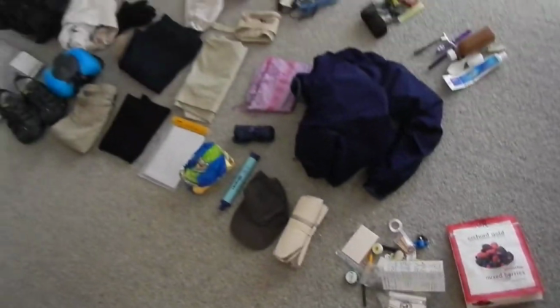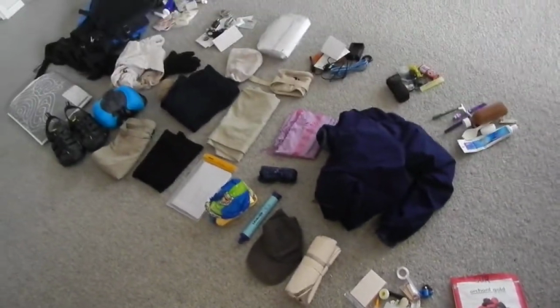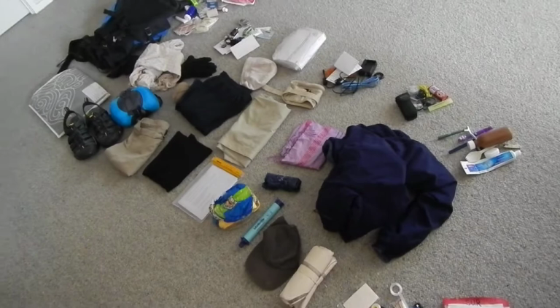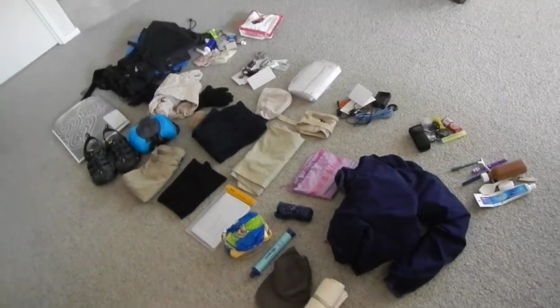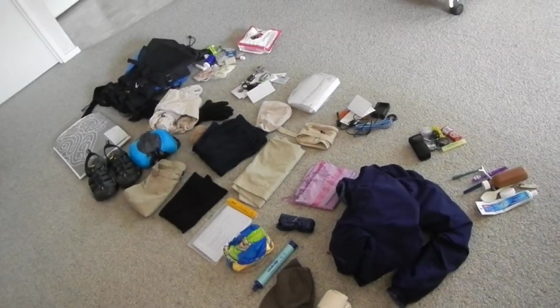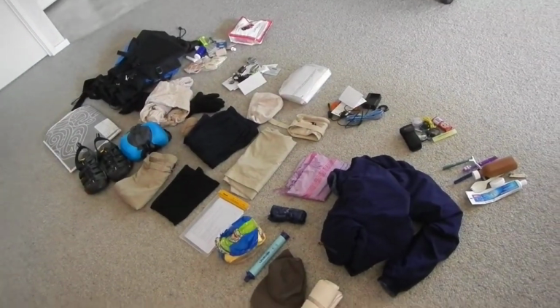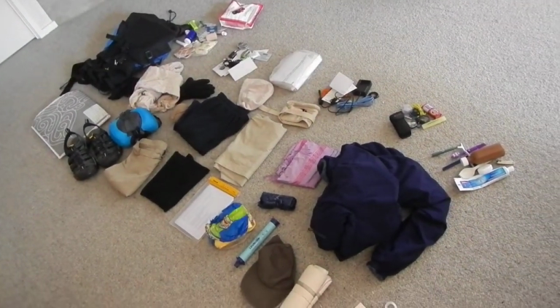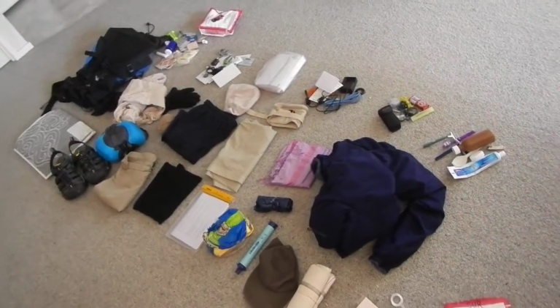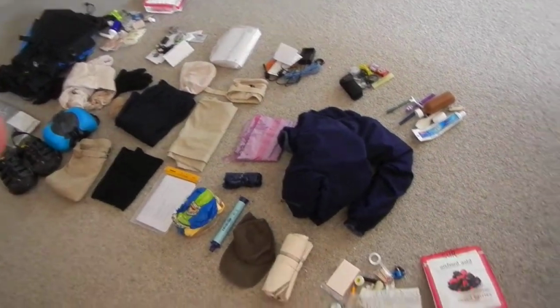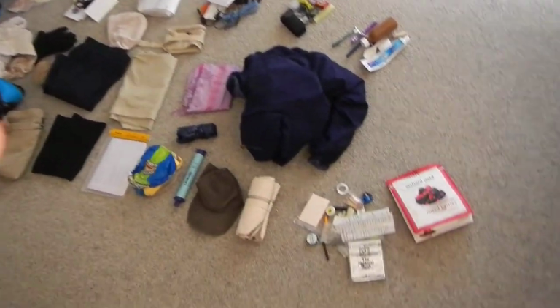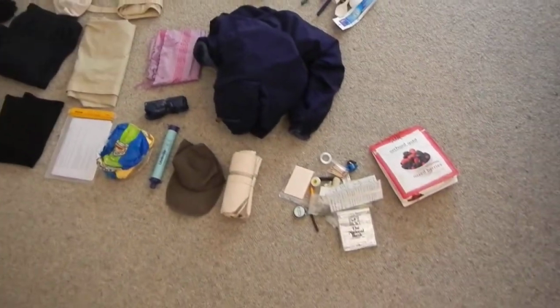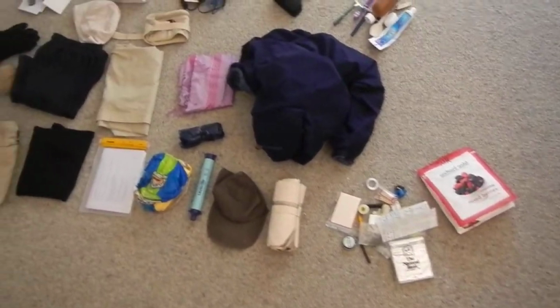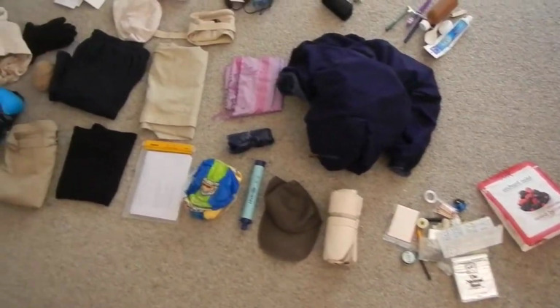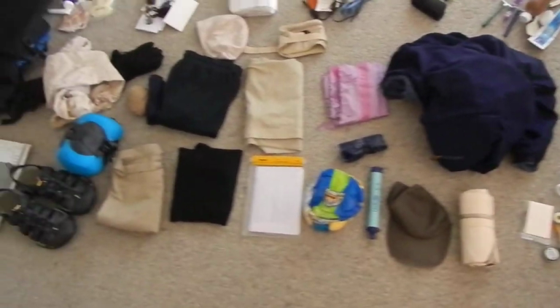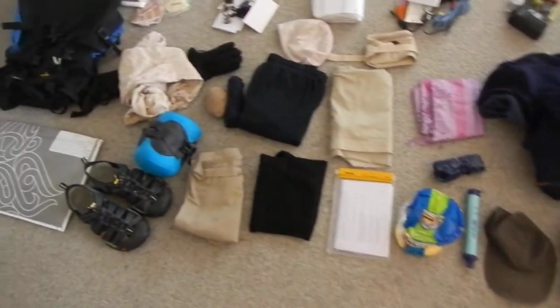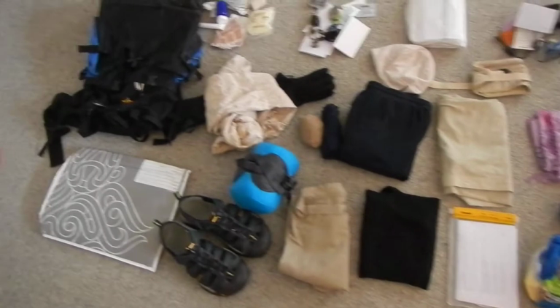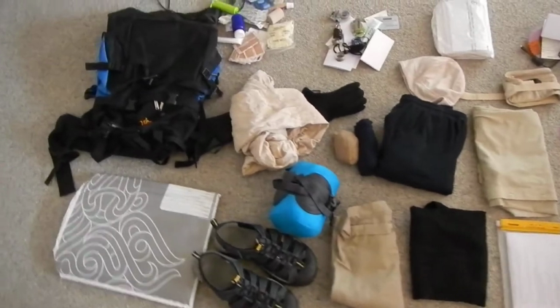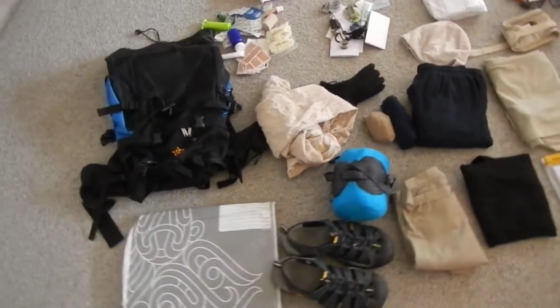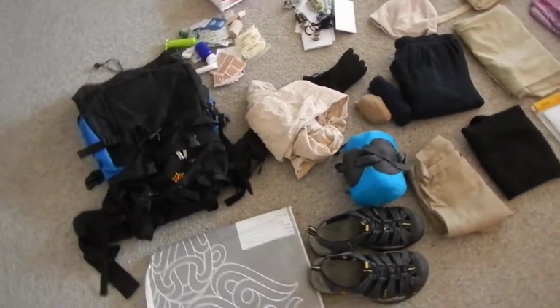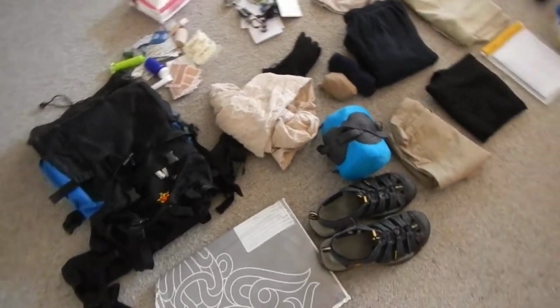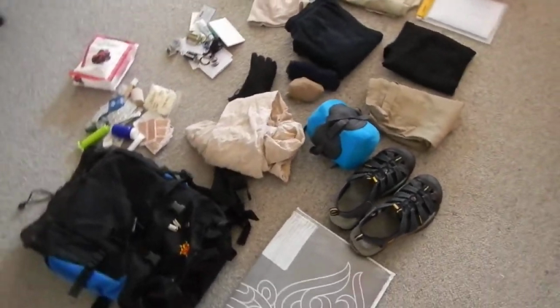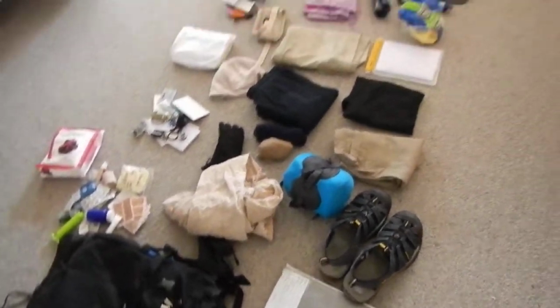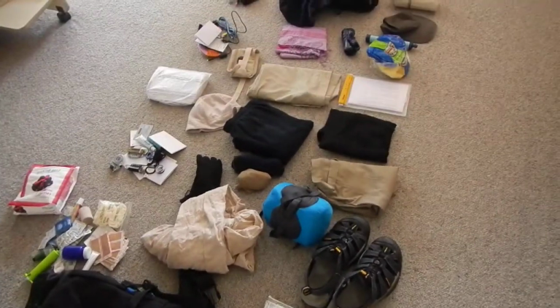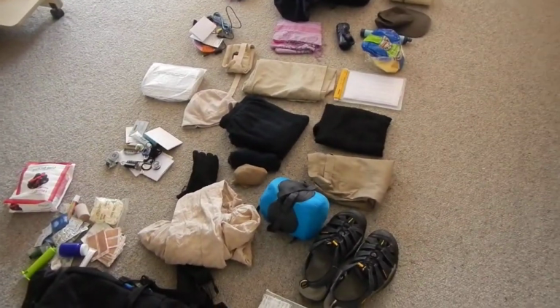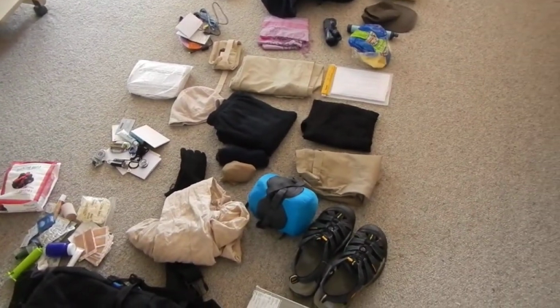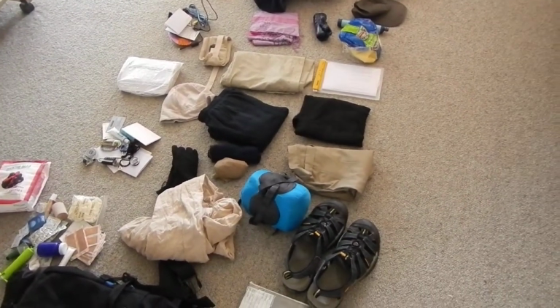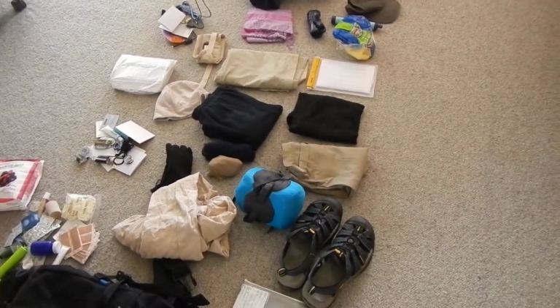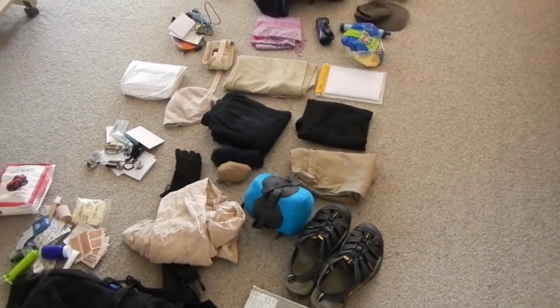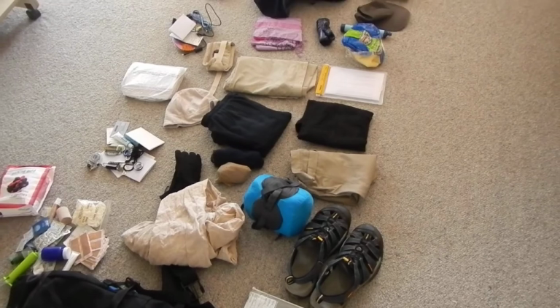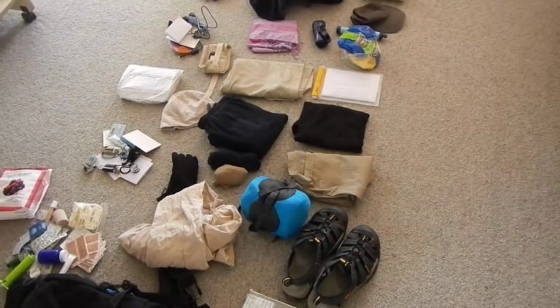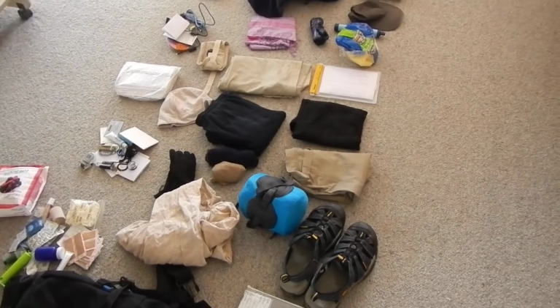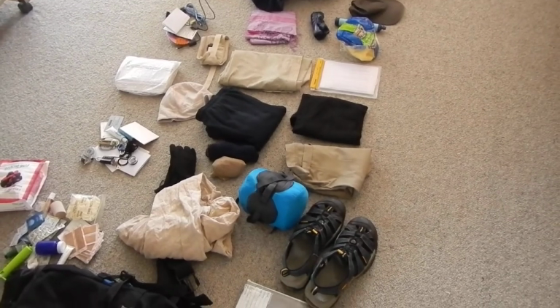All of this weighs in at about seven kilograms. So if you're thinking of going mobile, now you have an idea of the kind of thing that you'd need, and remember you do not need much more — see you on the road.